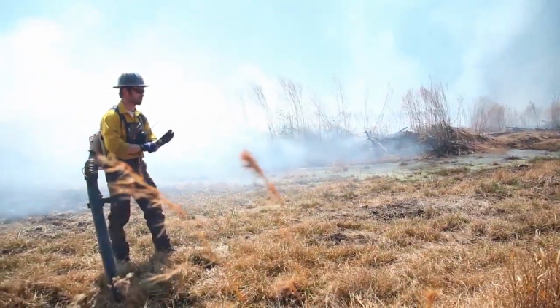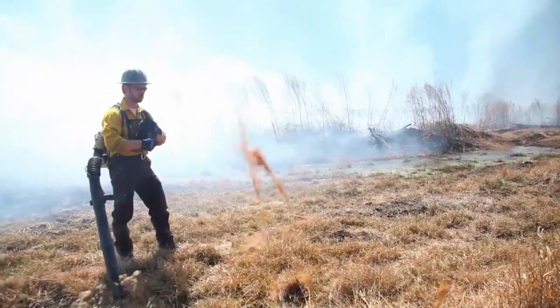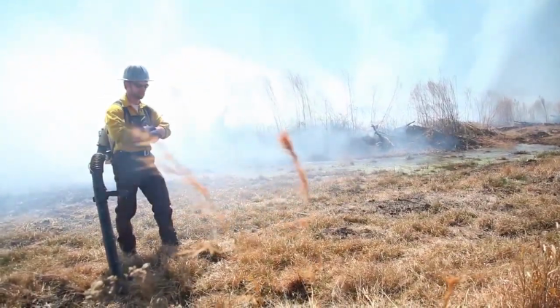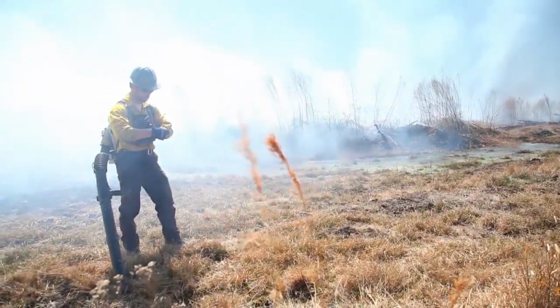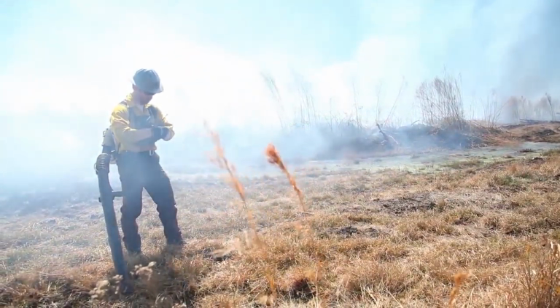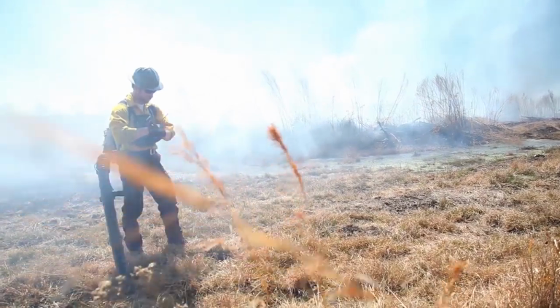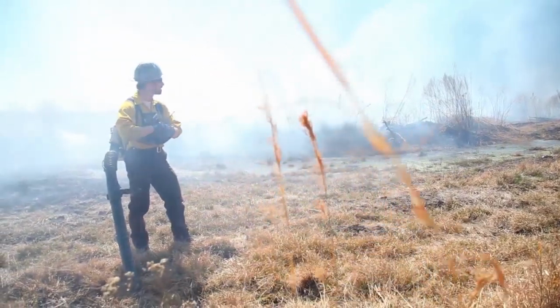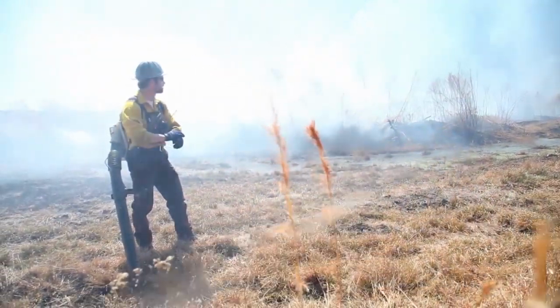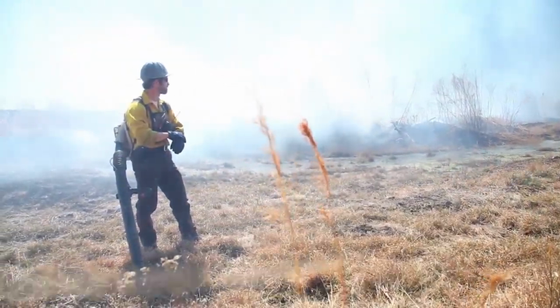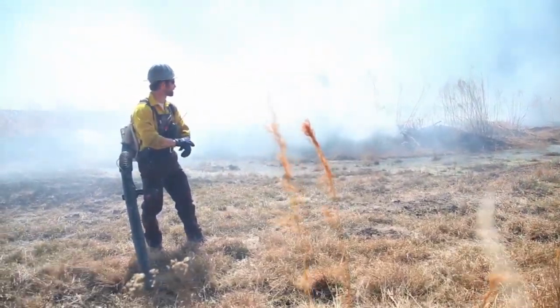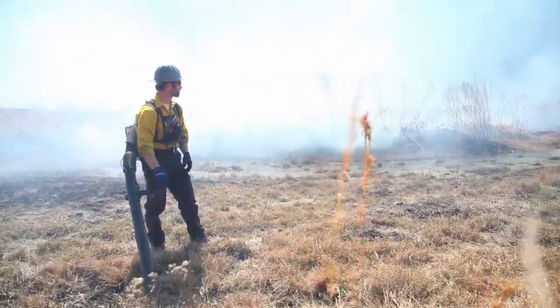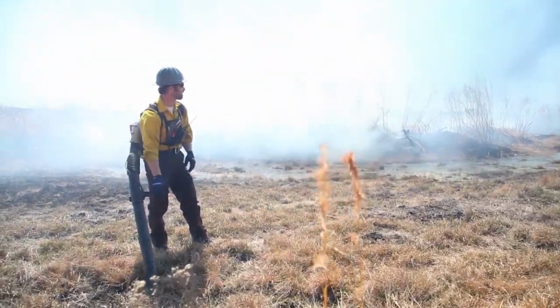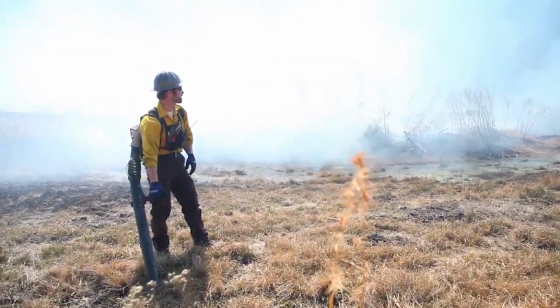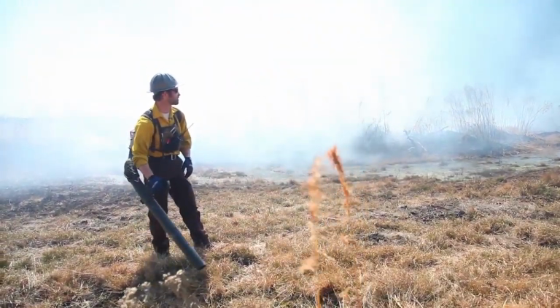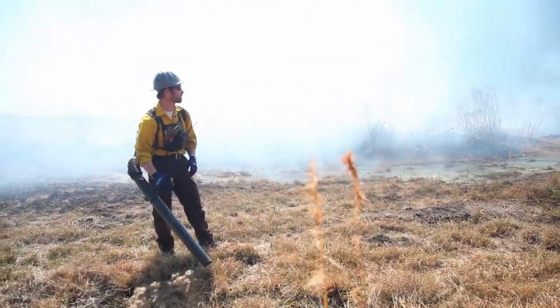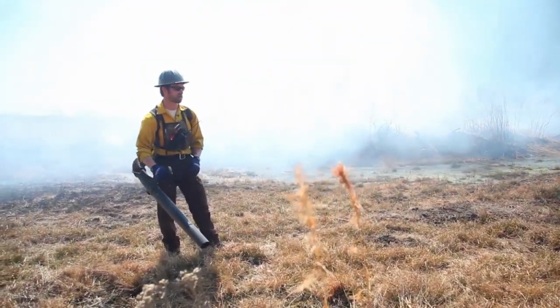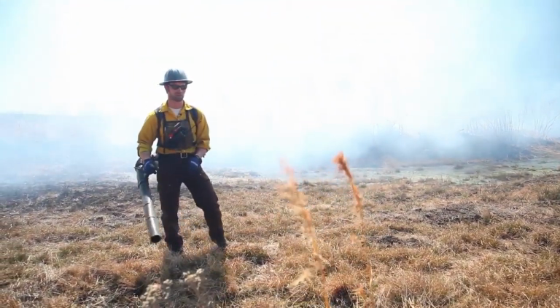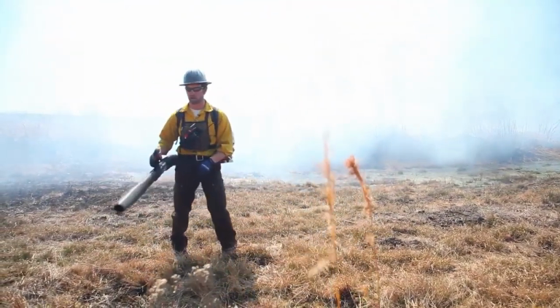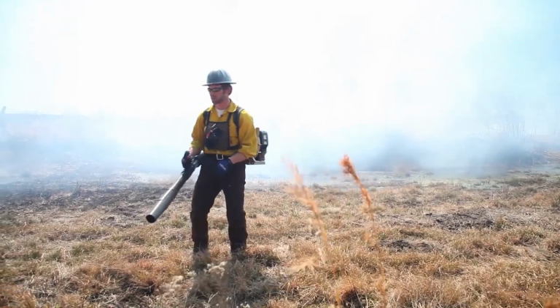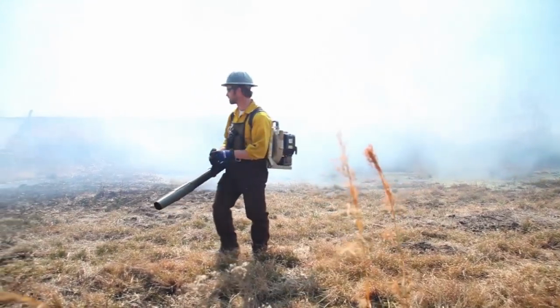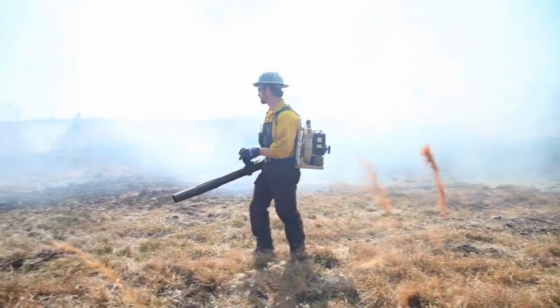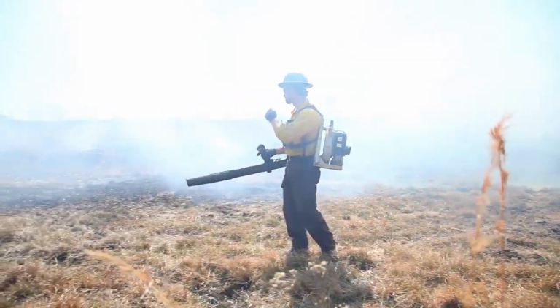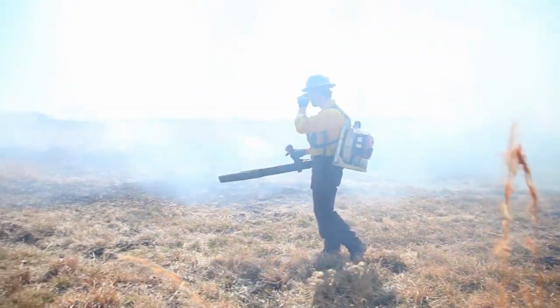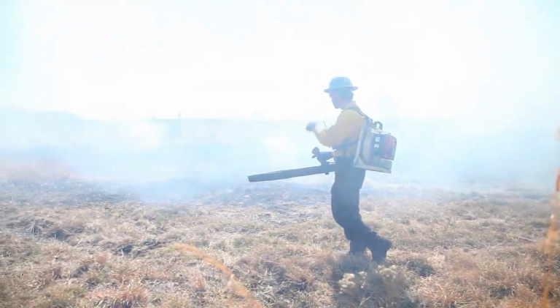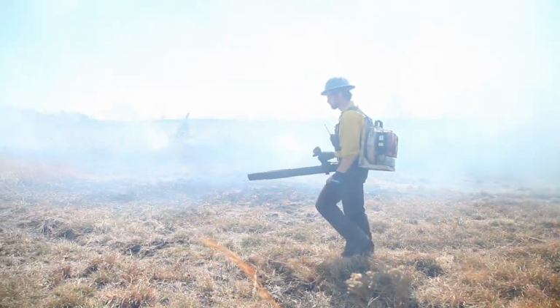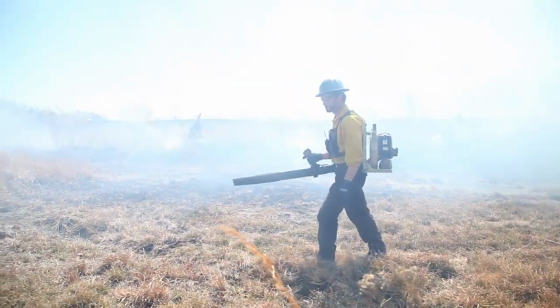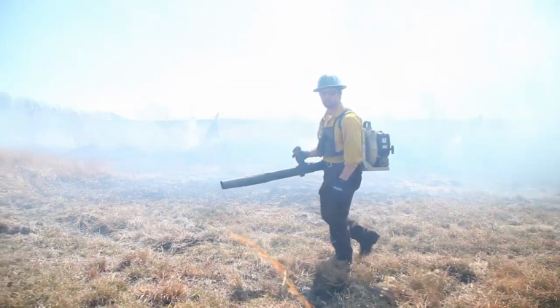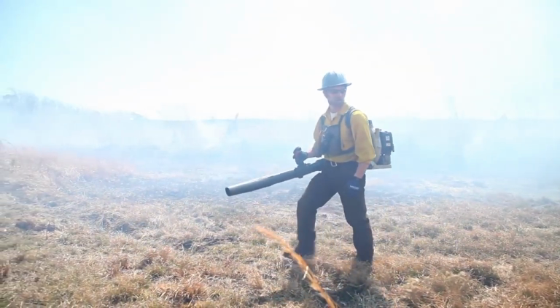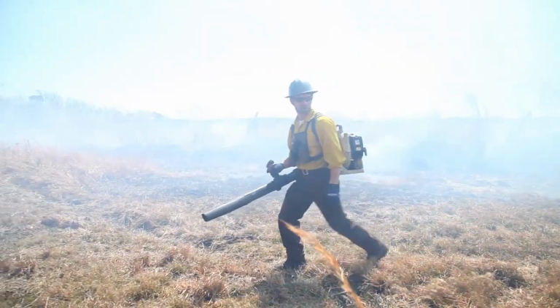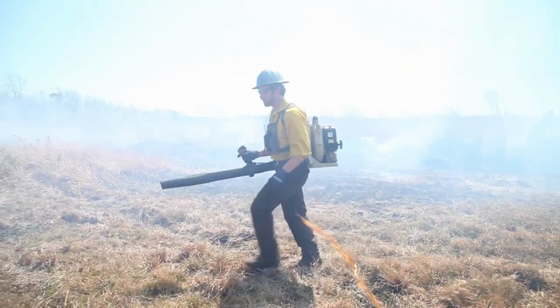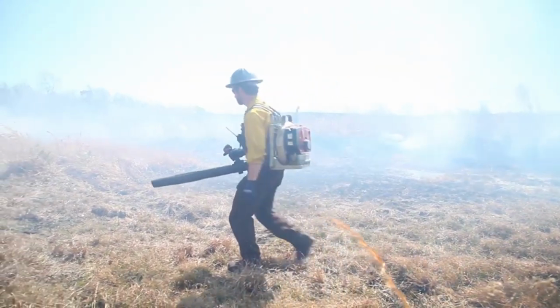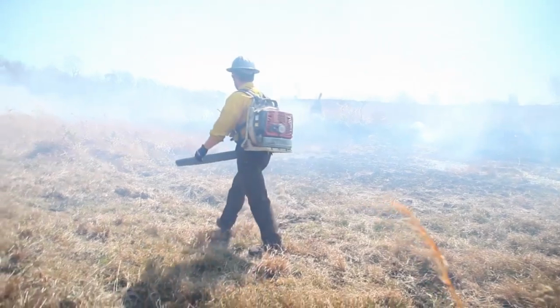Little wind switches are really good for being able to look down a line and making sure that all the smoke is coming from the right place. Okay, let's head down.